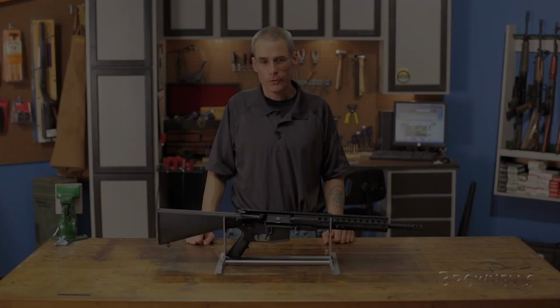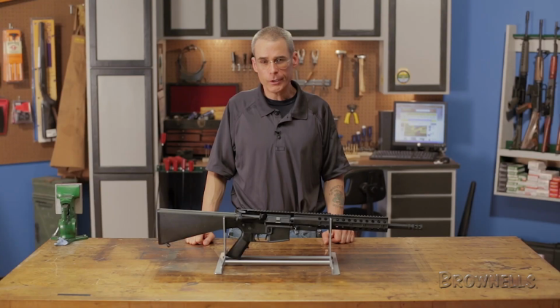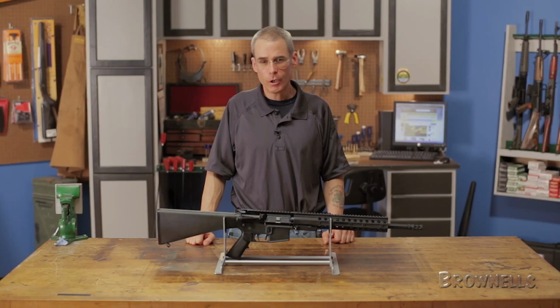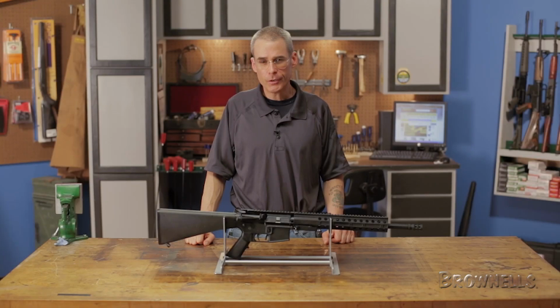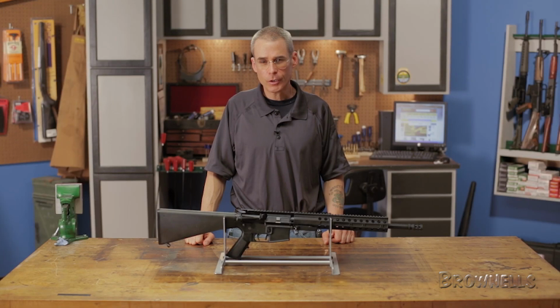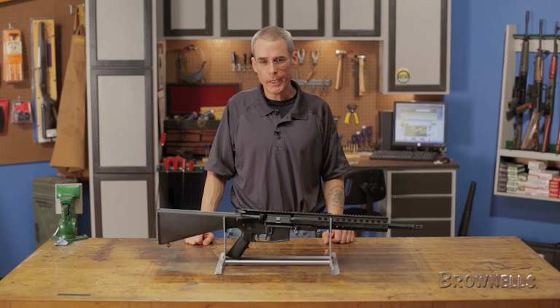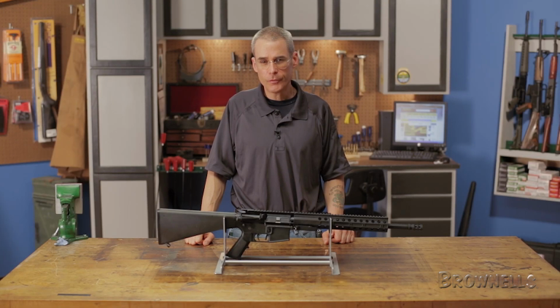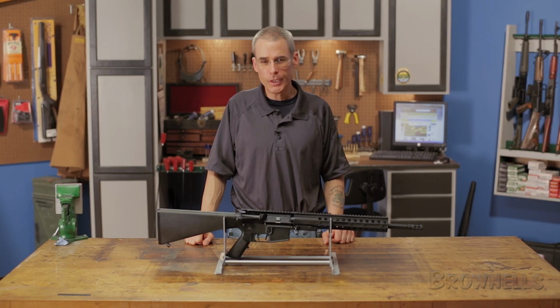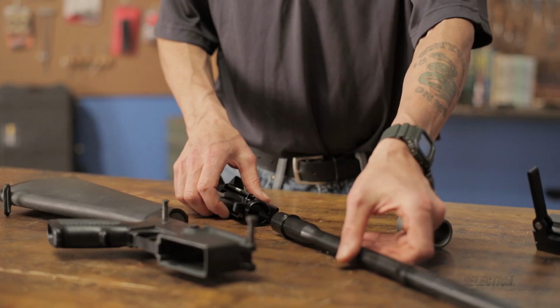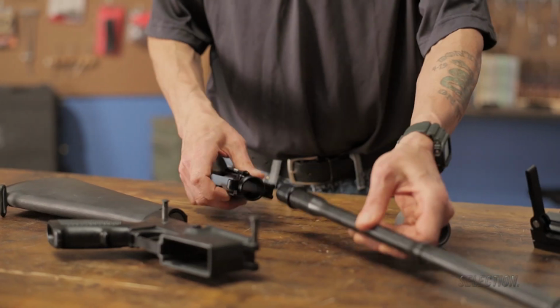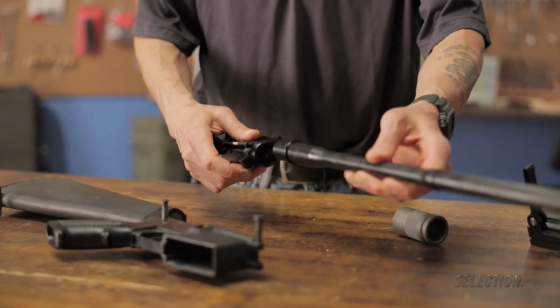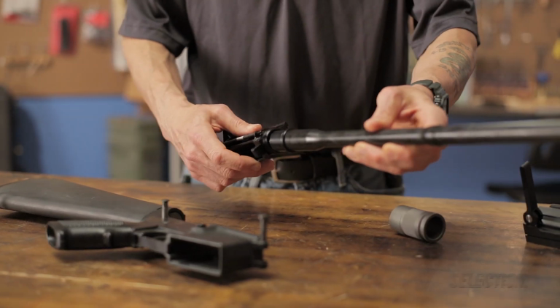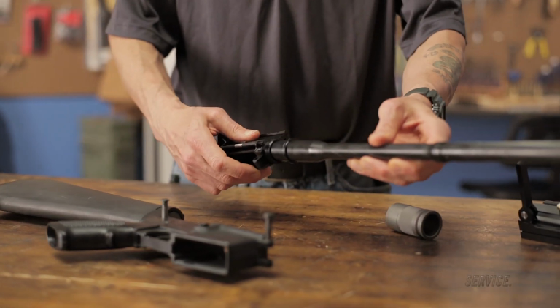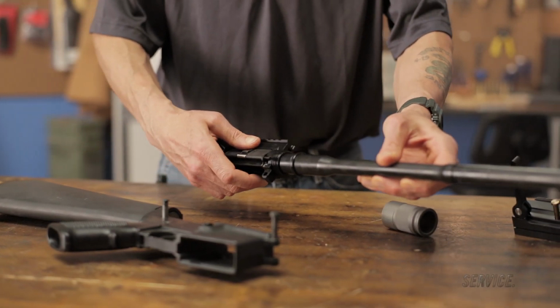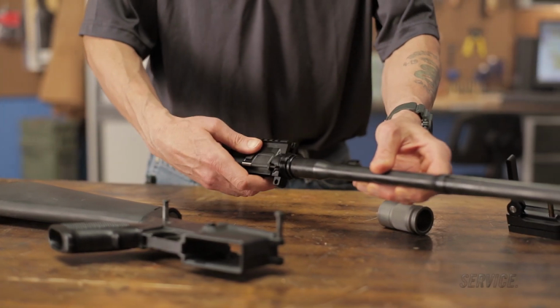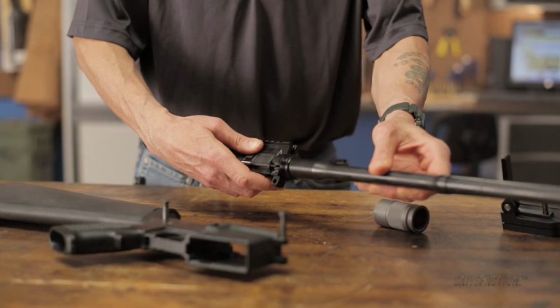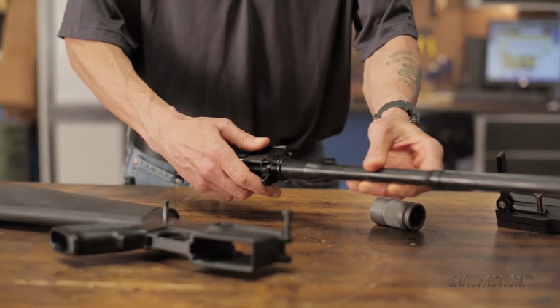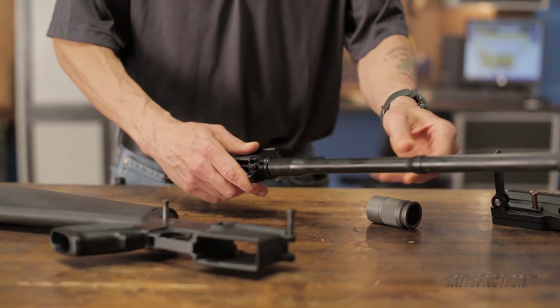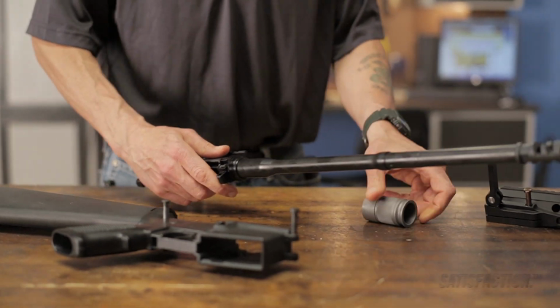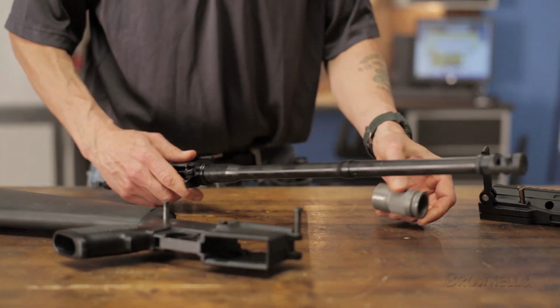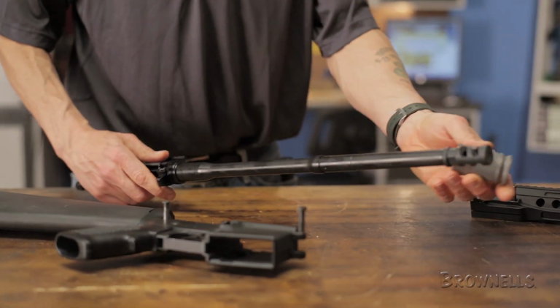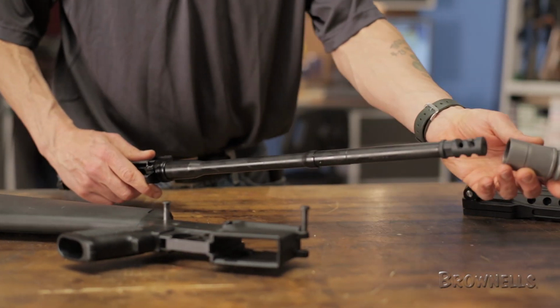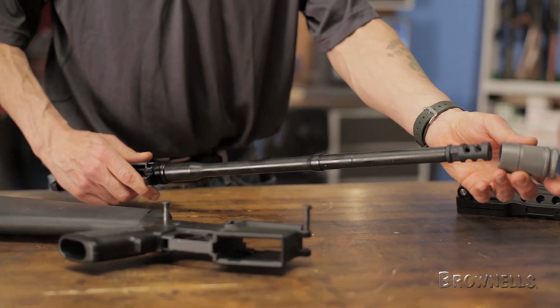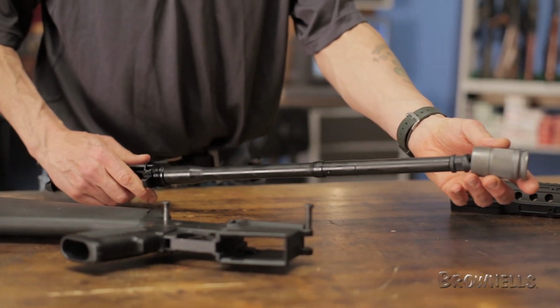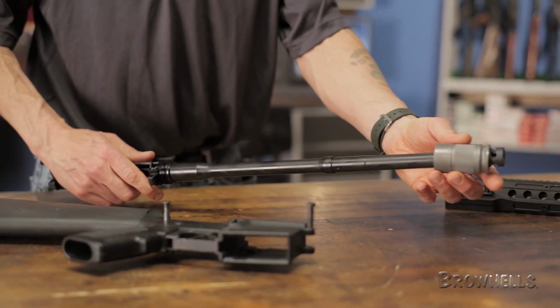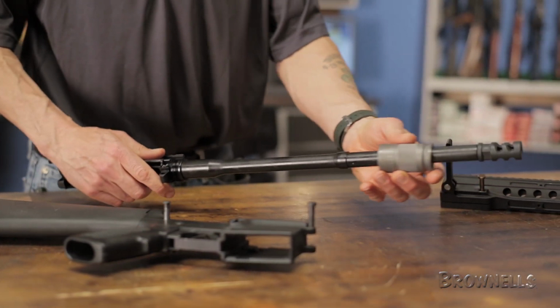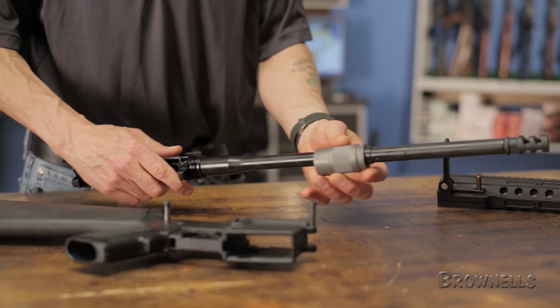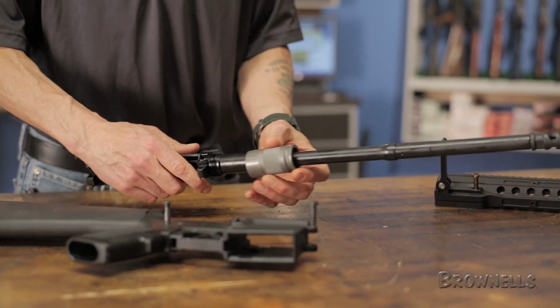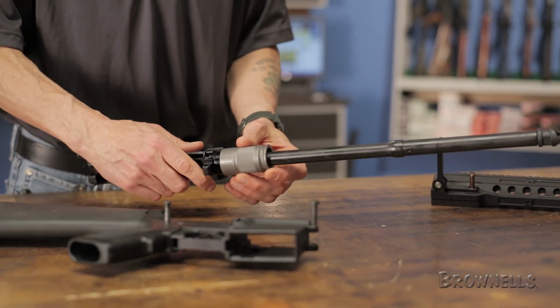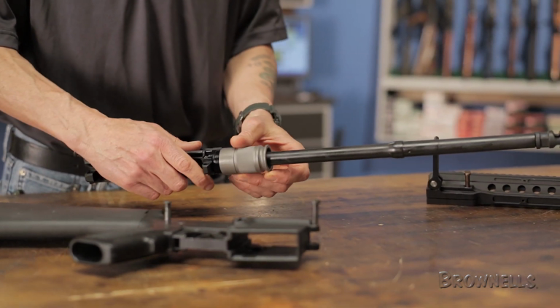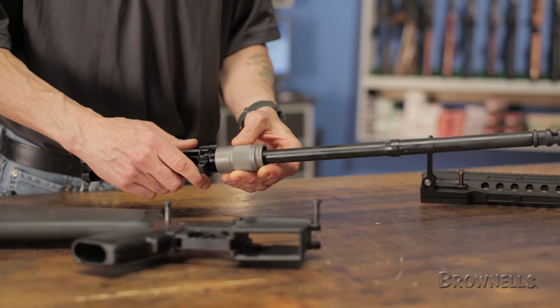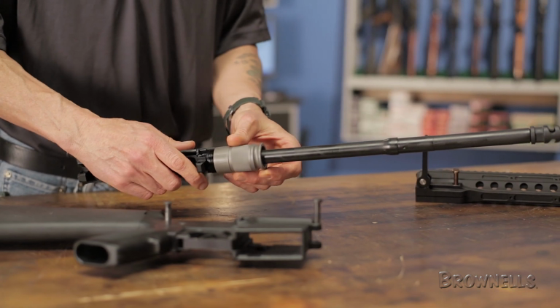The DRD Tactical AR-15 Quick Takedown Kit lets you transform your AR-15 into a true takedown rifle that breaks down and fits back together in just seconds.